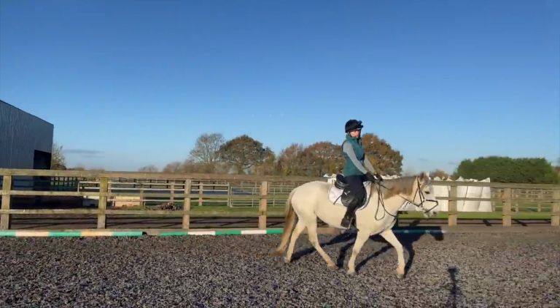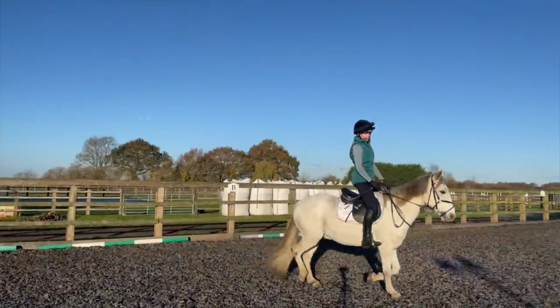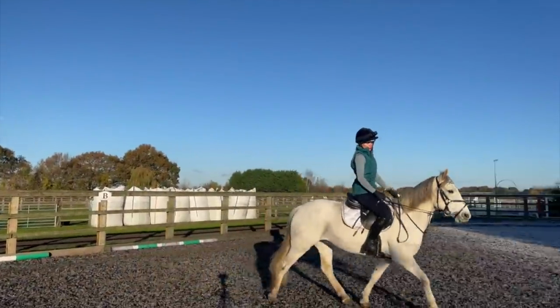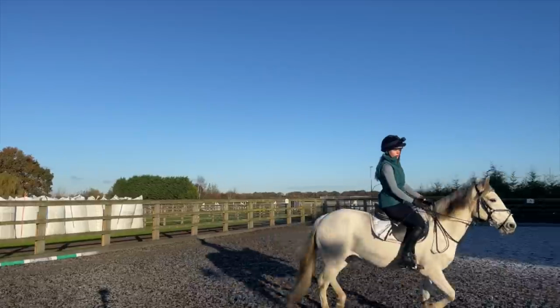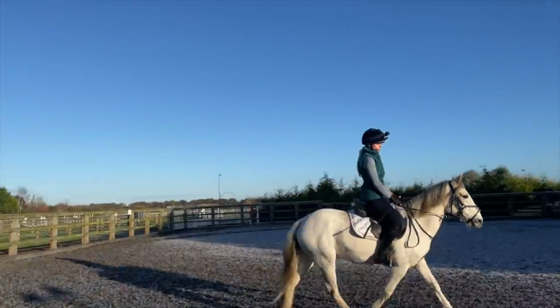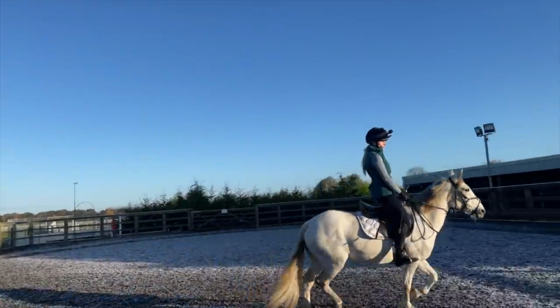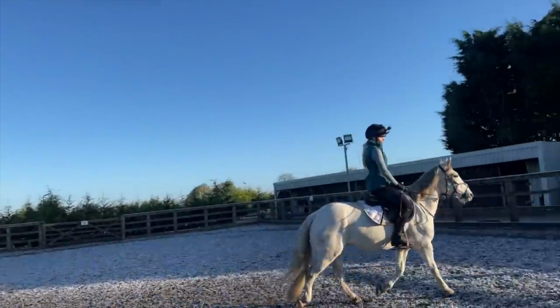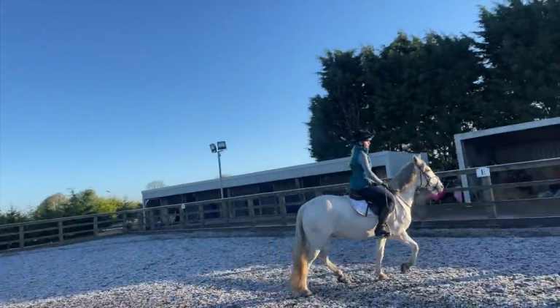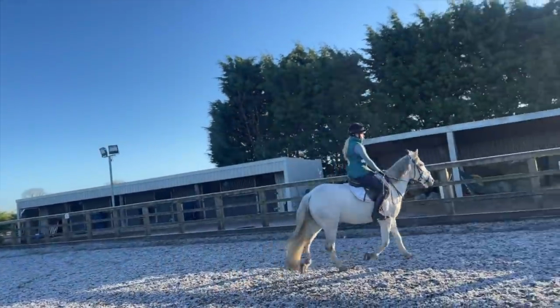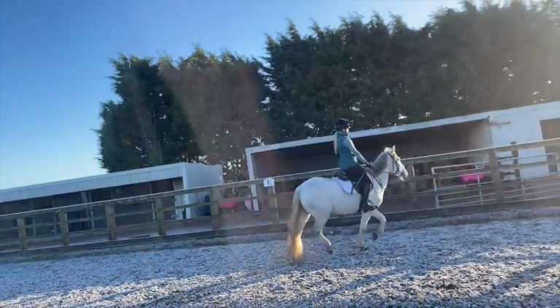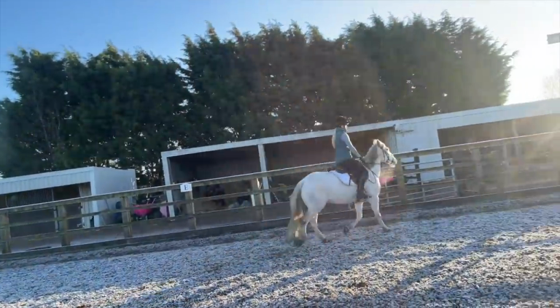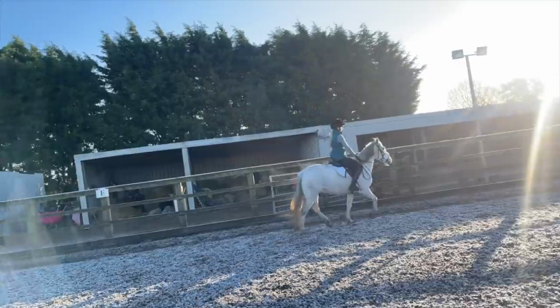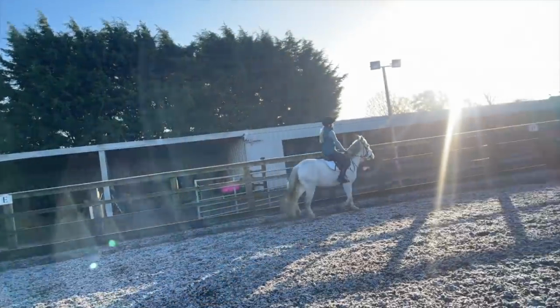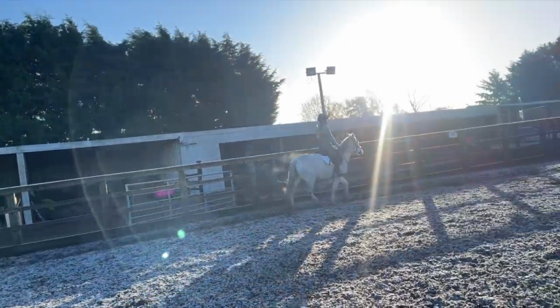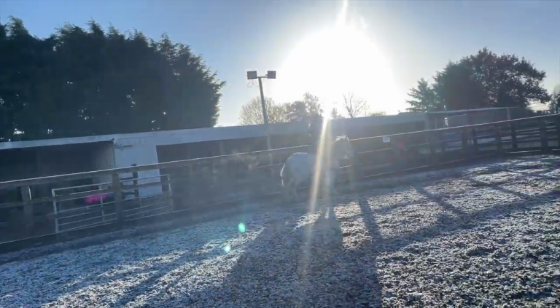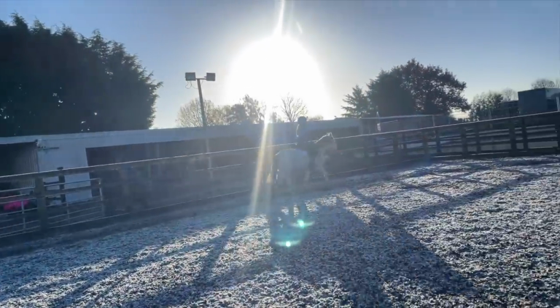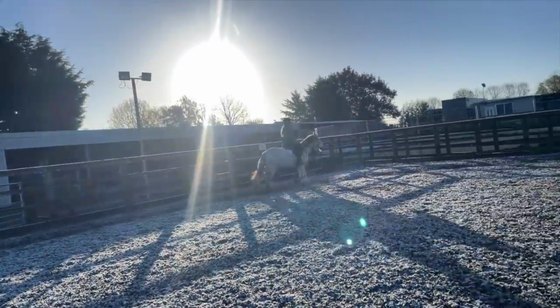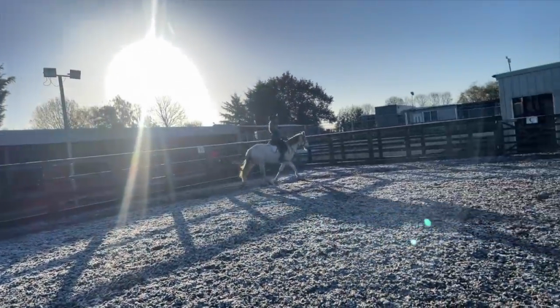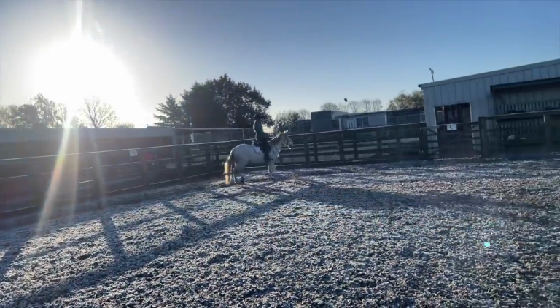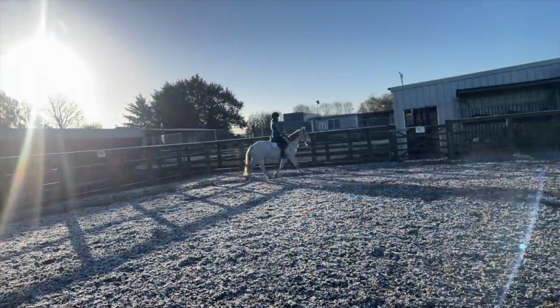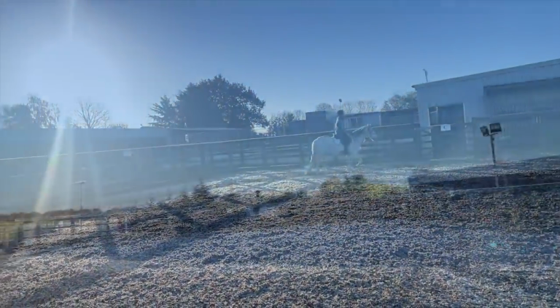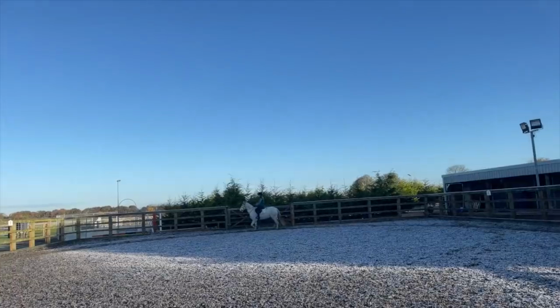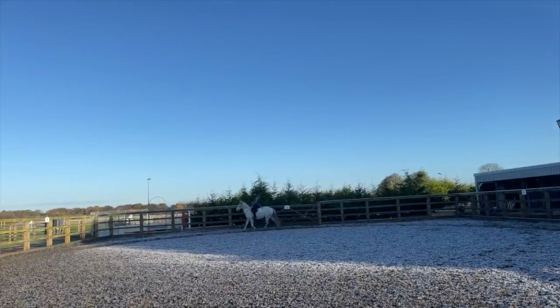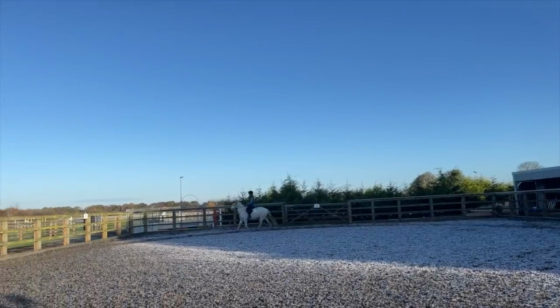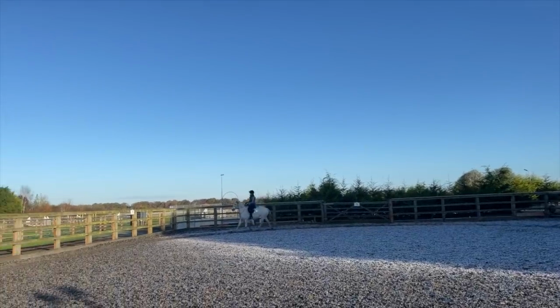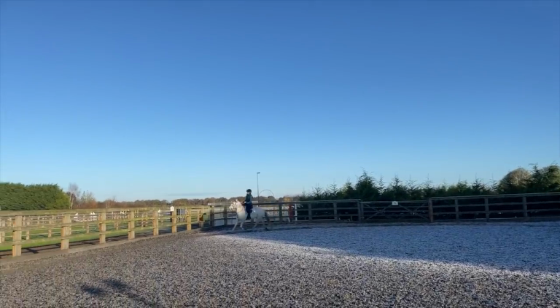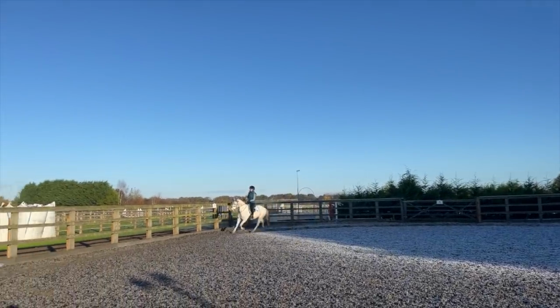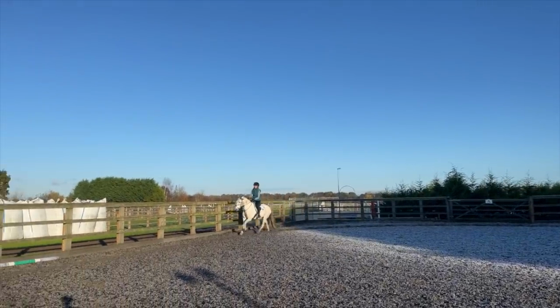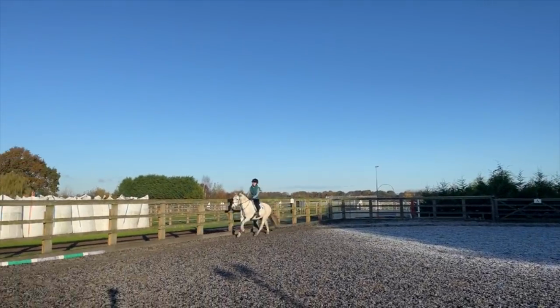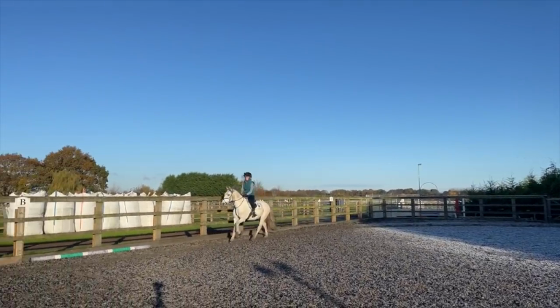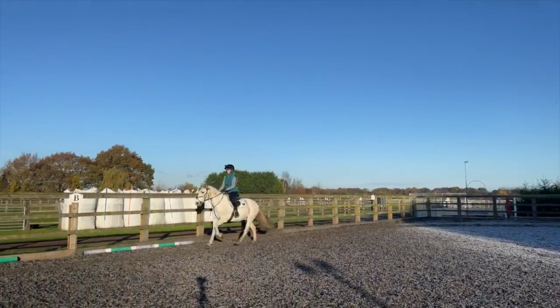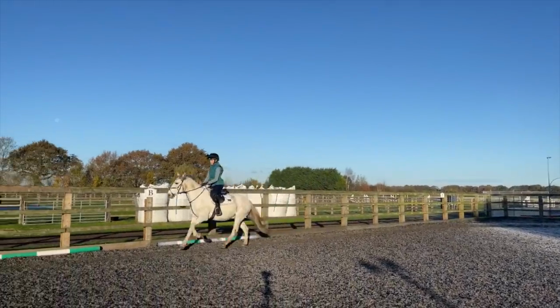And it was an absolutely beautiful morning. I really love these crisp winter mornings where yeah it's cold and you can see your breath, but the sun is shining, the sky is blue - it was just really beautiful to ride in this morning.